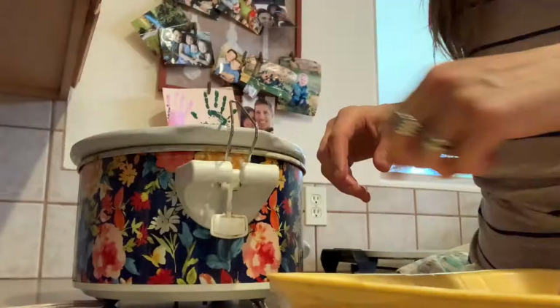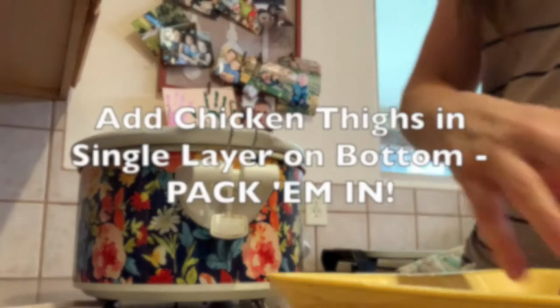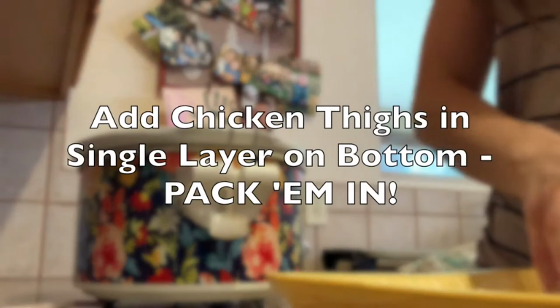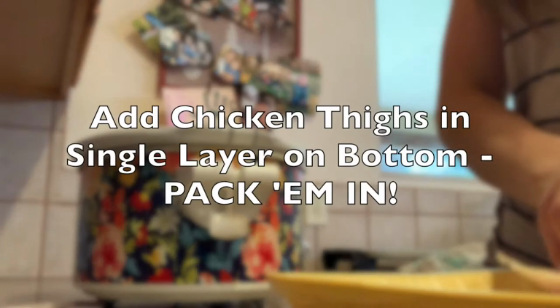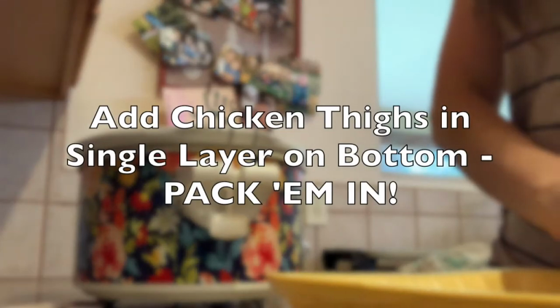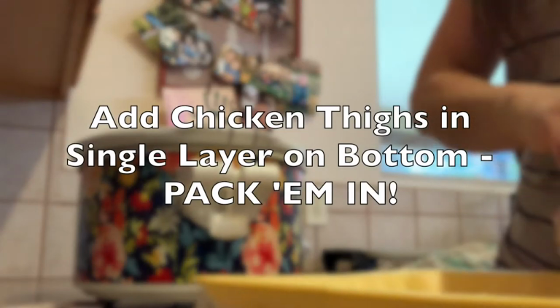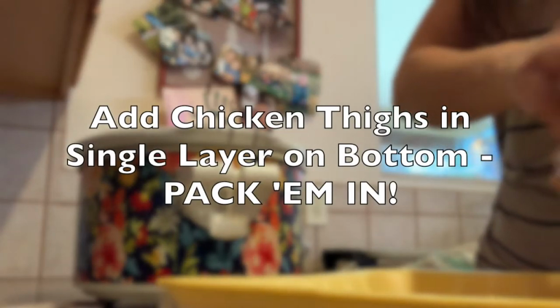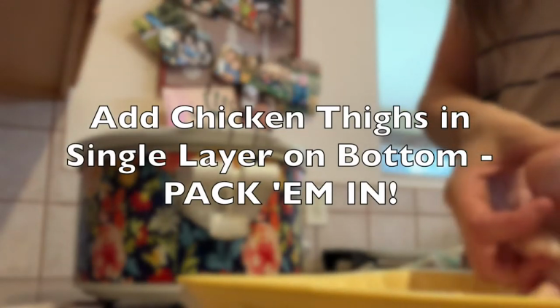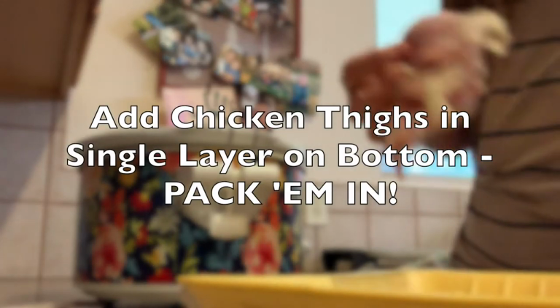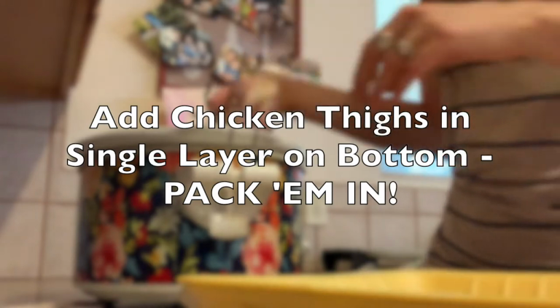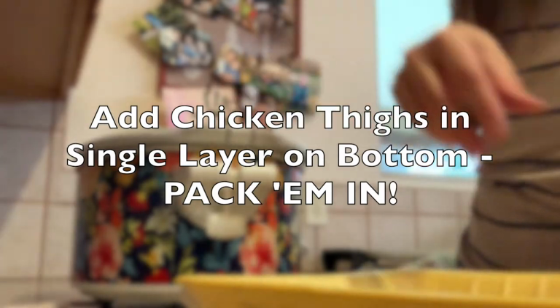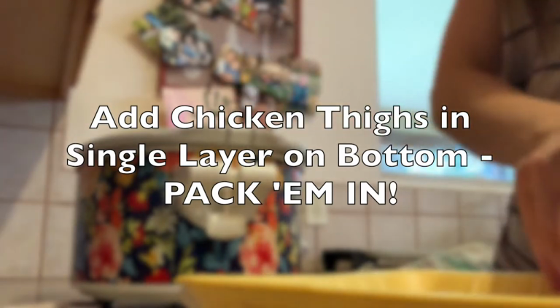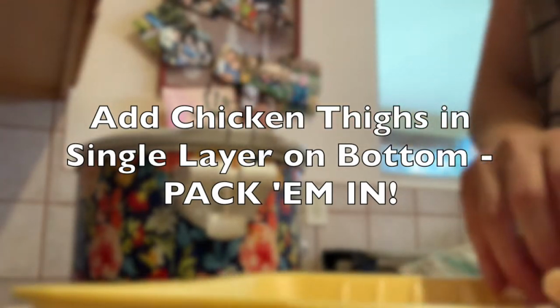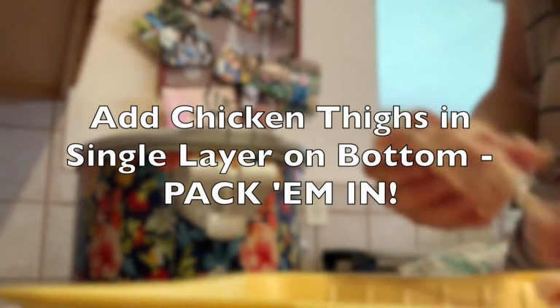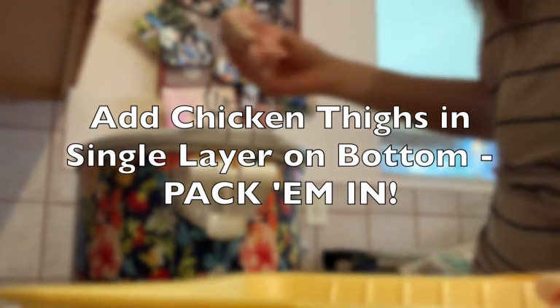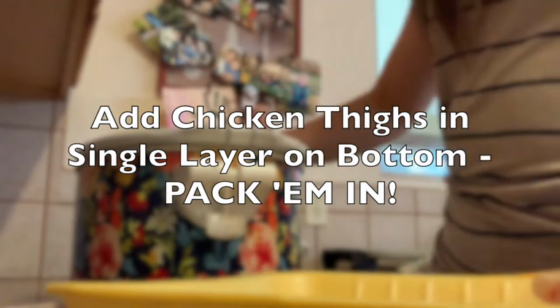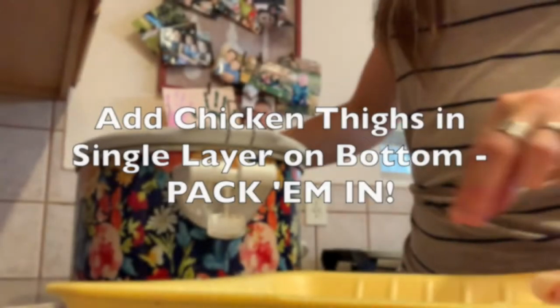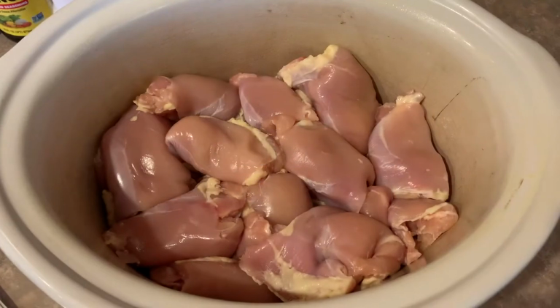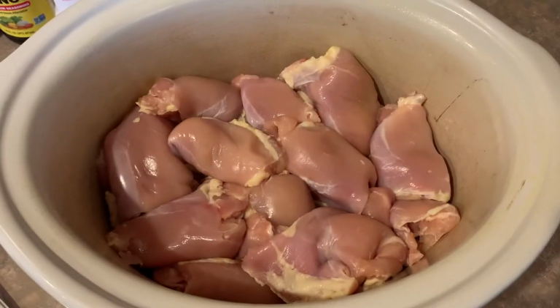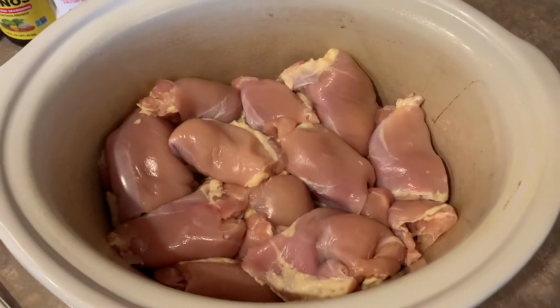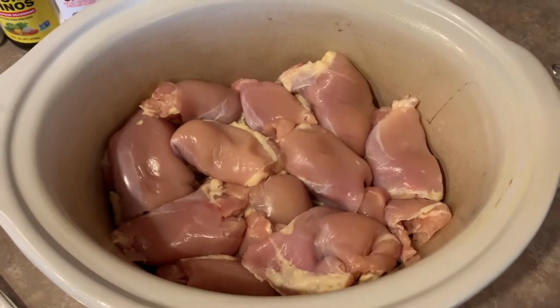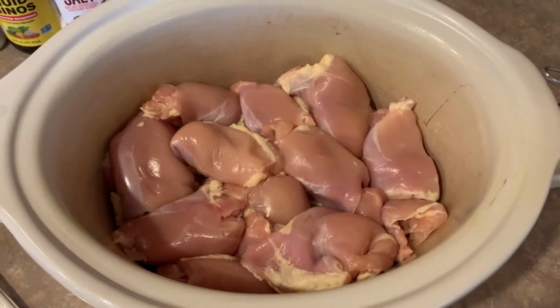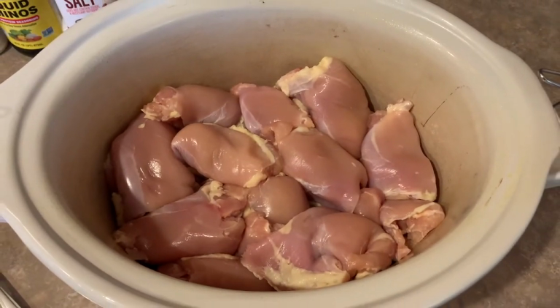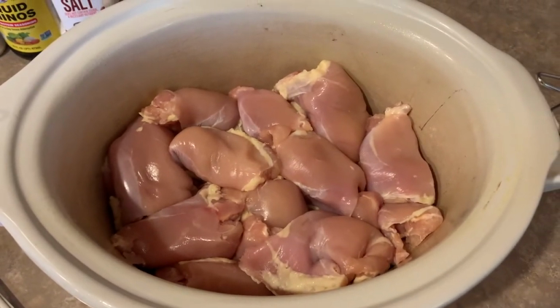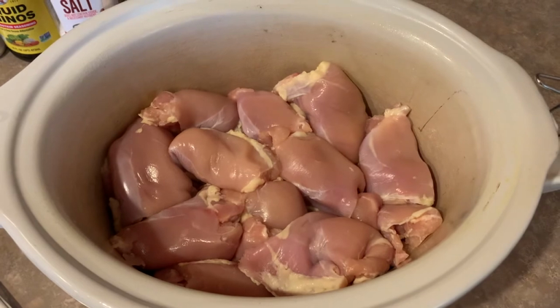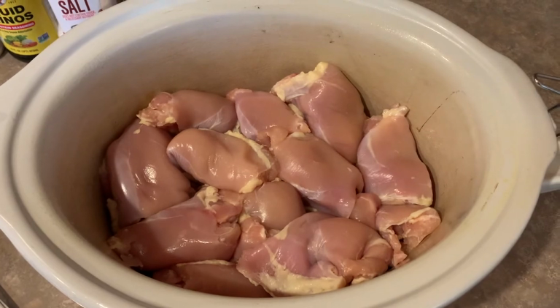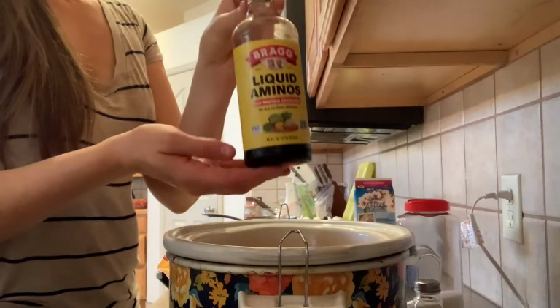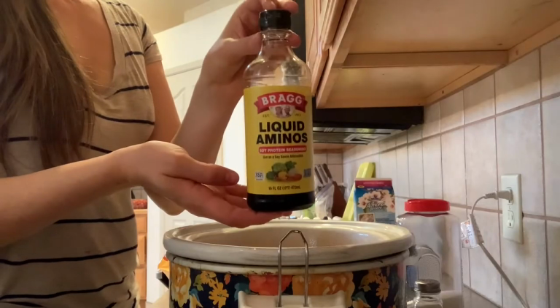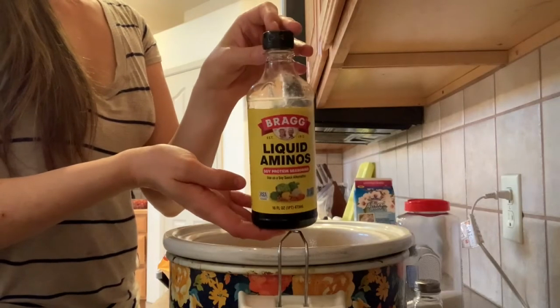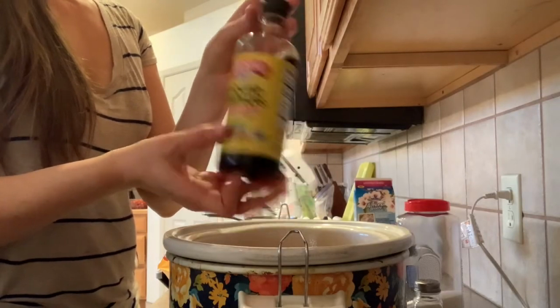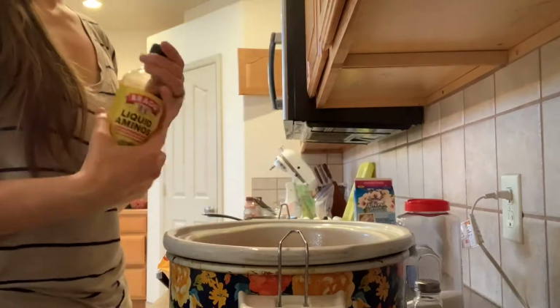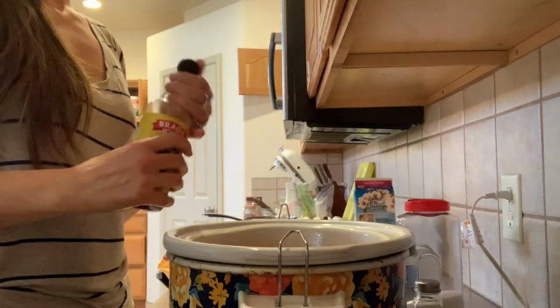So first I'm just going to do a layer in the bottom of my crock pot. I jam it in pretty good so it's very forgiving — just kind of pack it into a single layer.